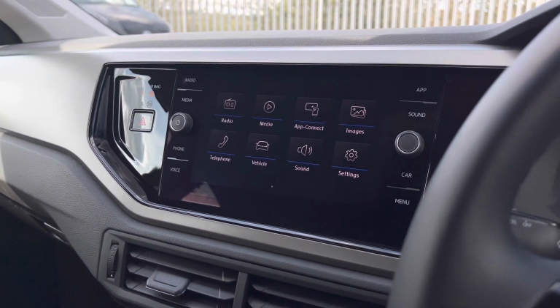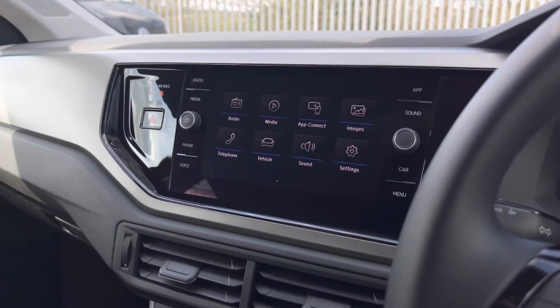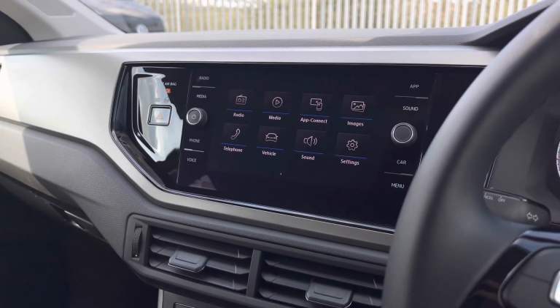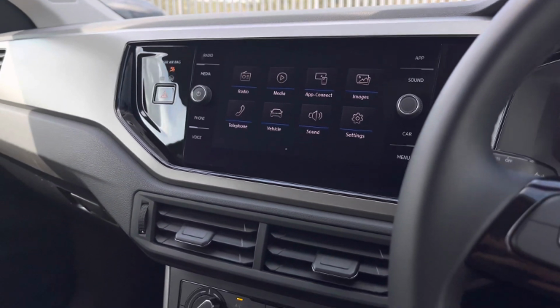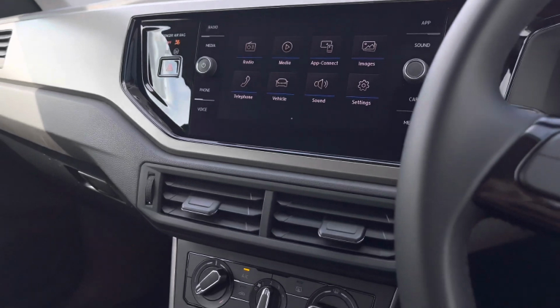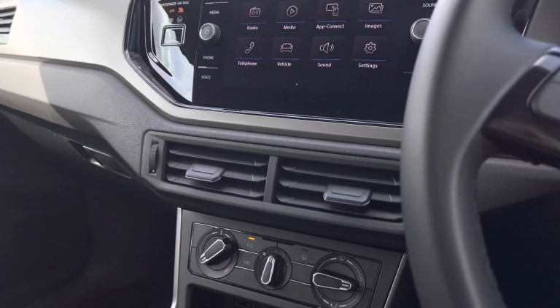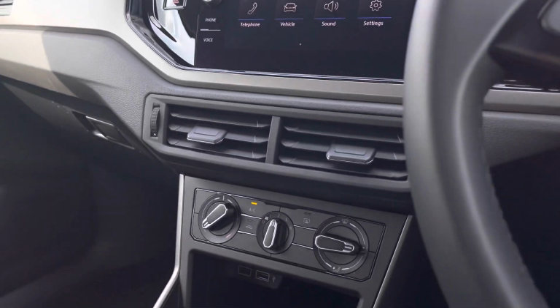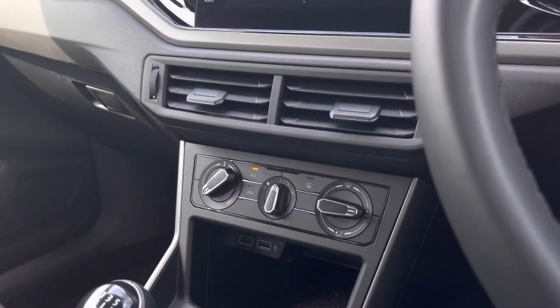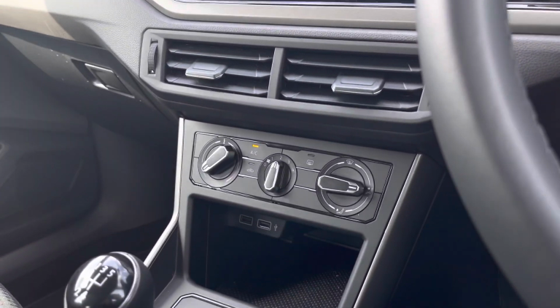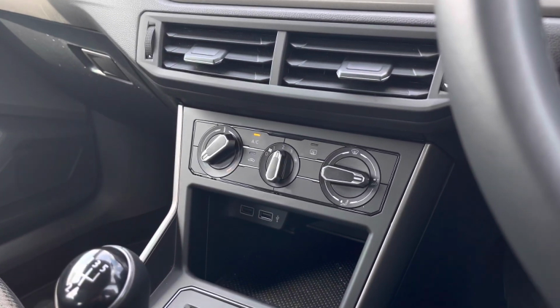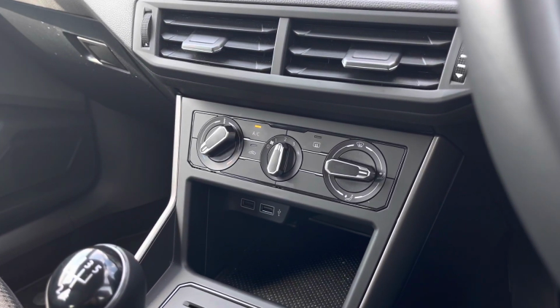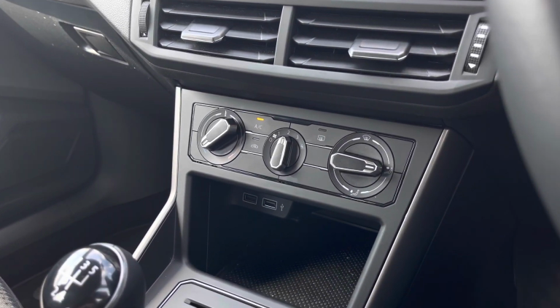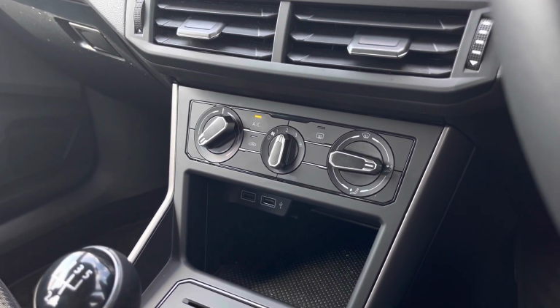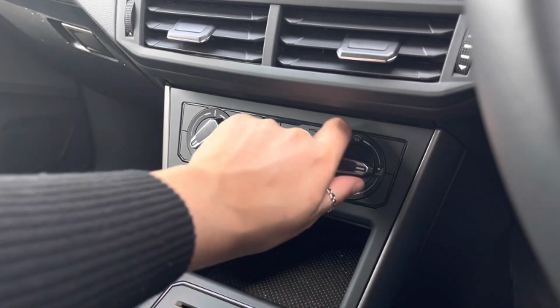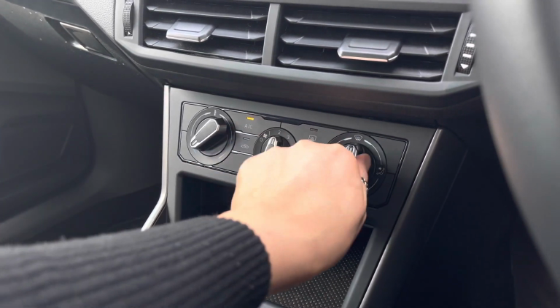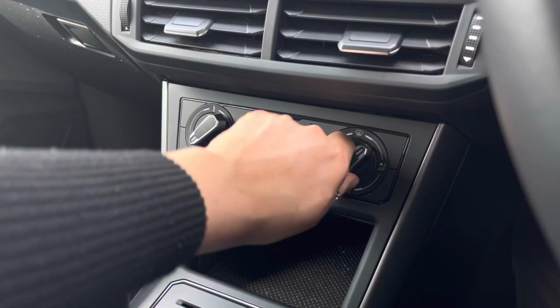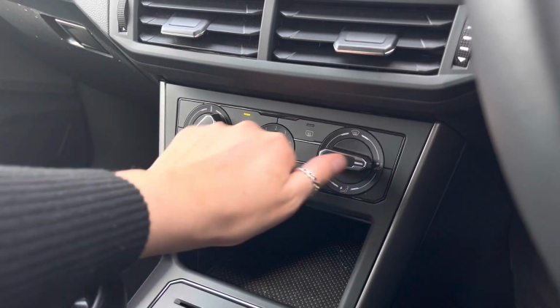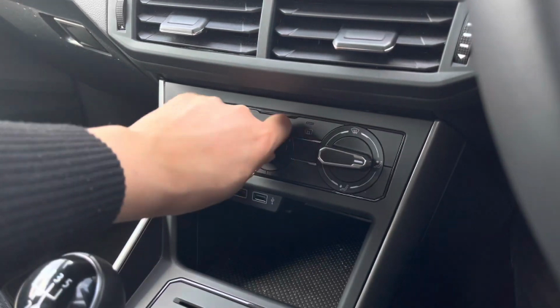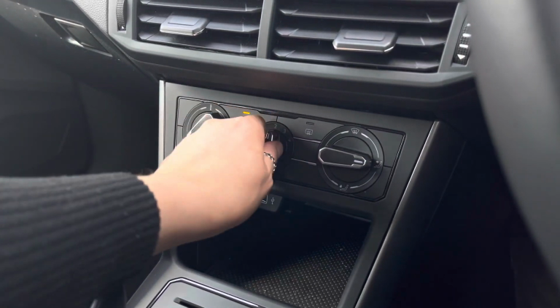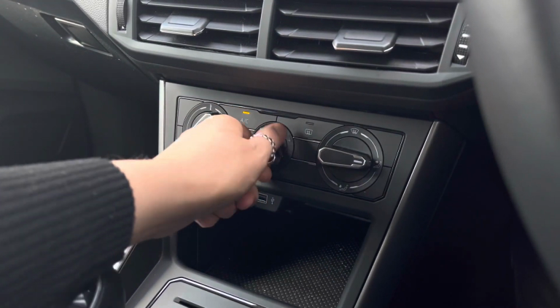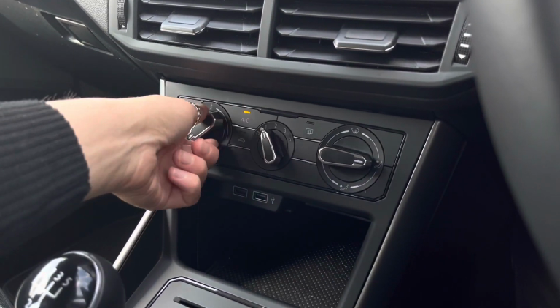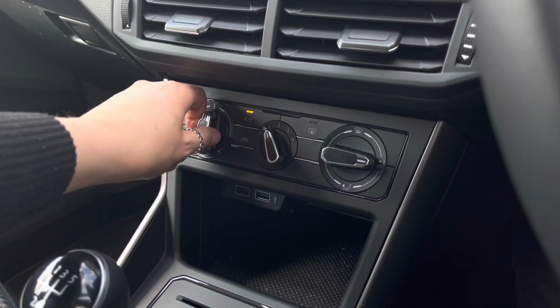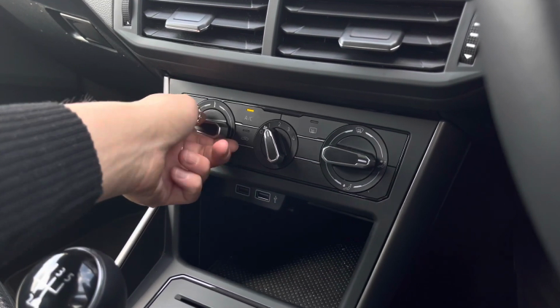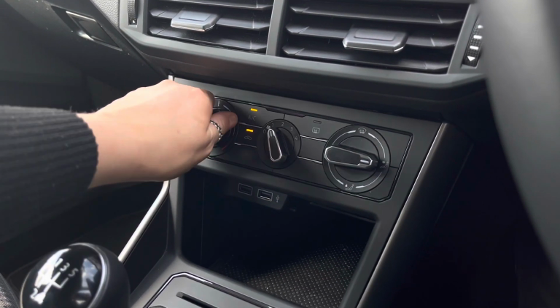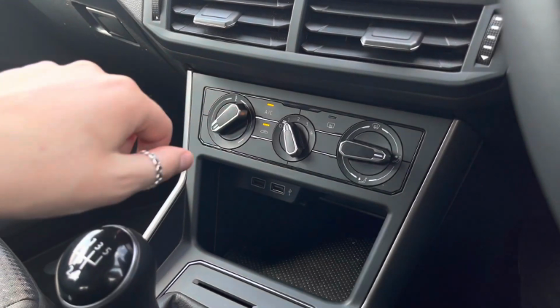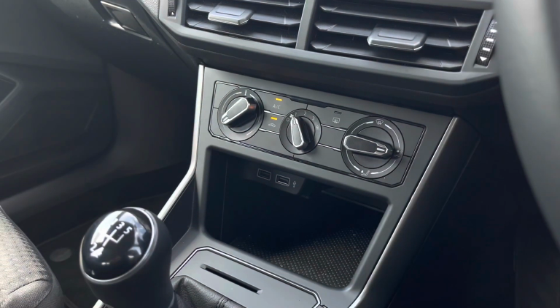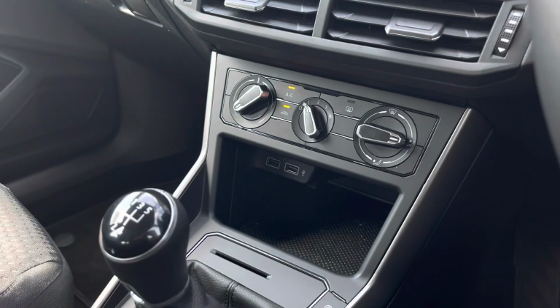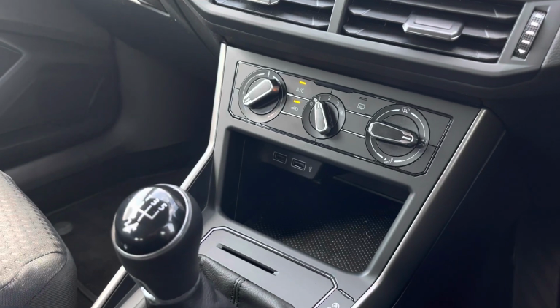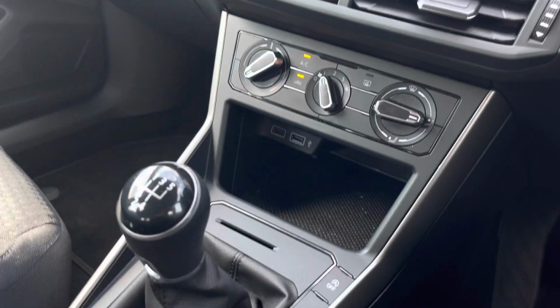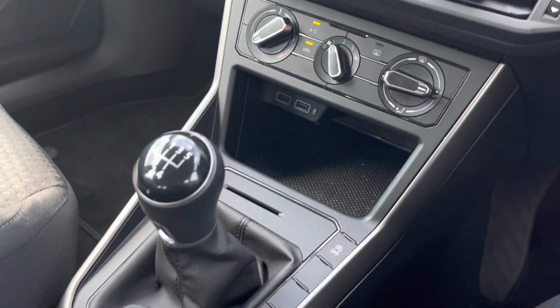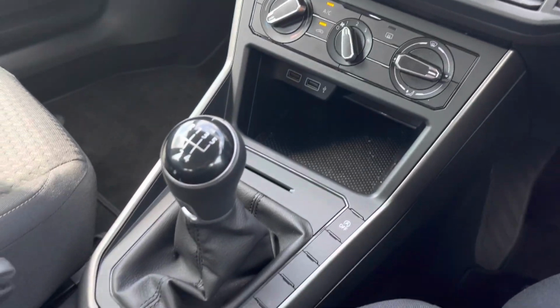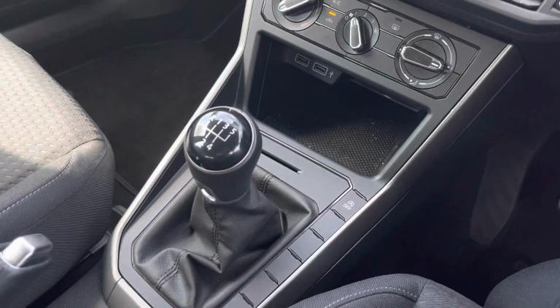Moving down, you will find the manual air conditioning system, which is self-explanatory — nice and easy to use and within easy reach of both yourself and your front passenger. Just below, there are two USB points to charge your devices on the move.